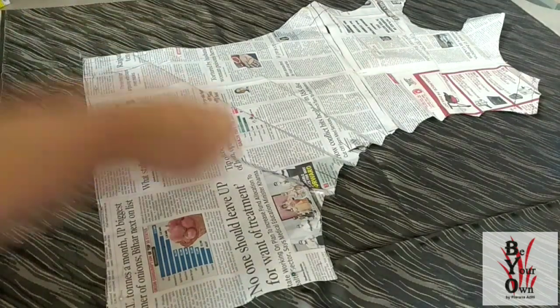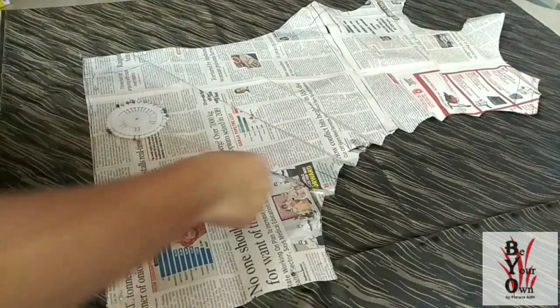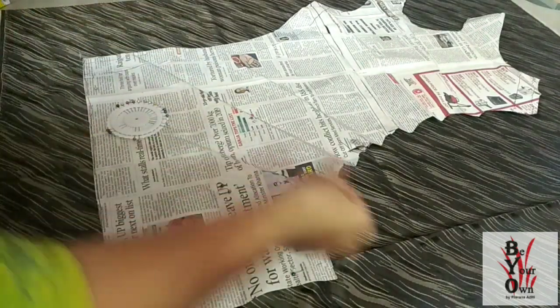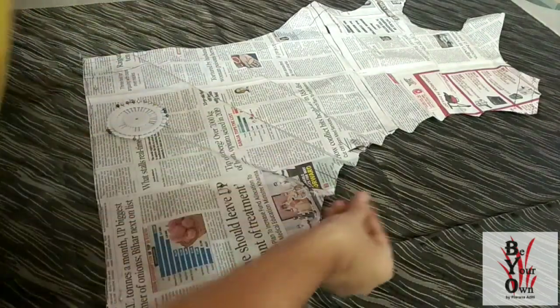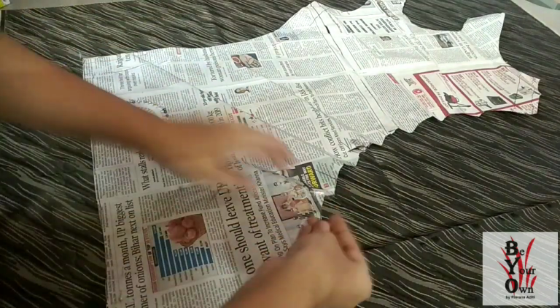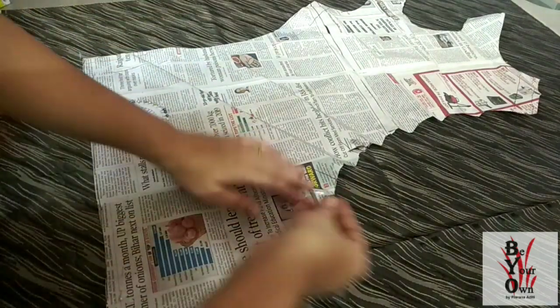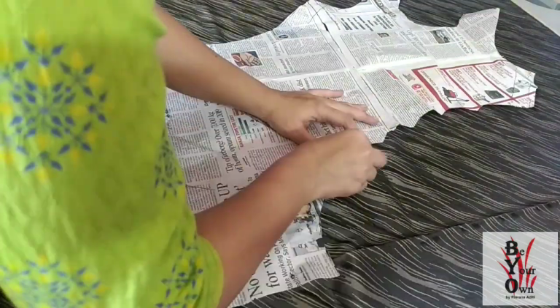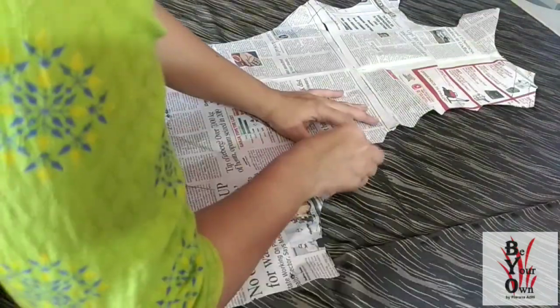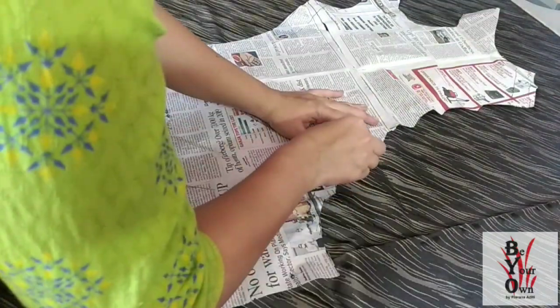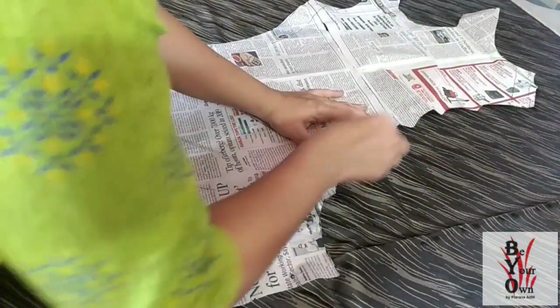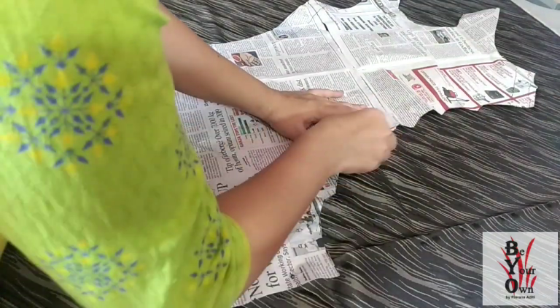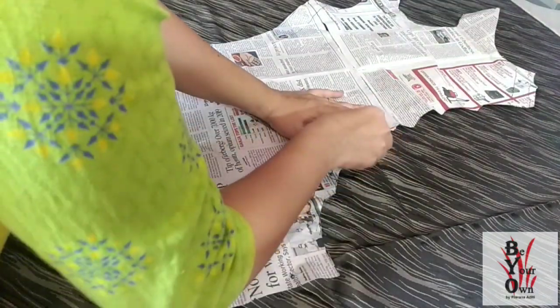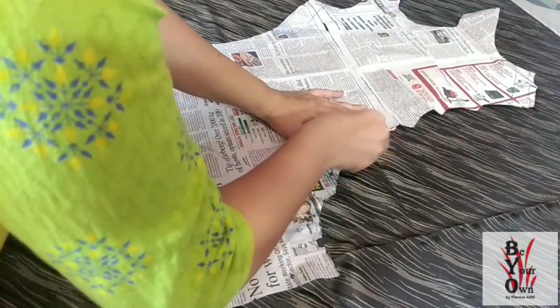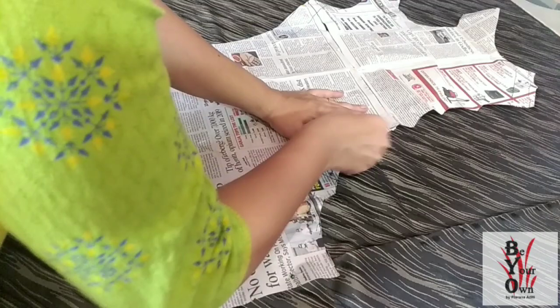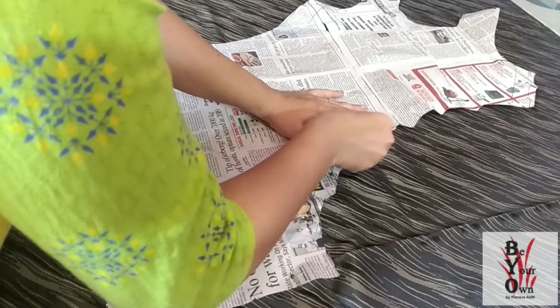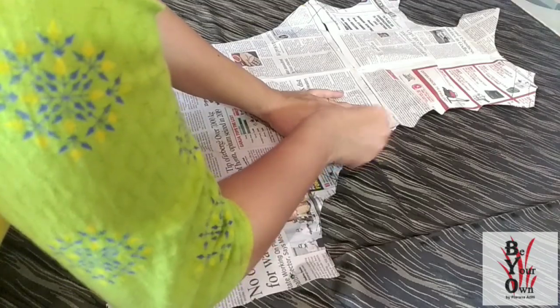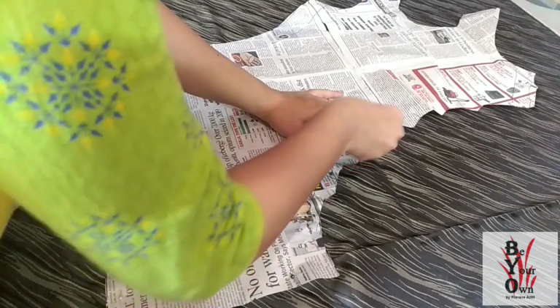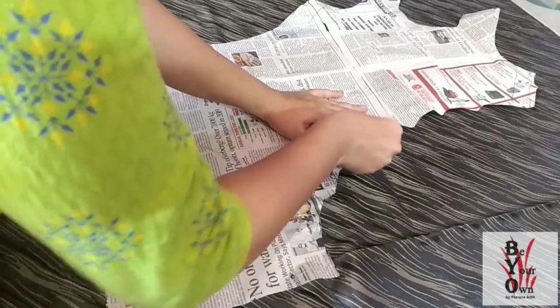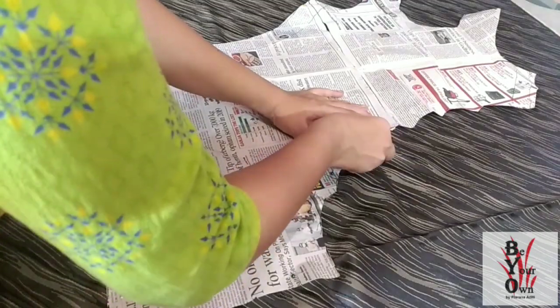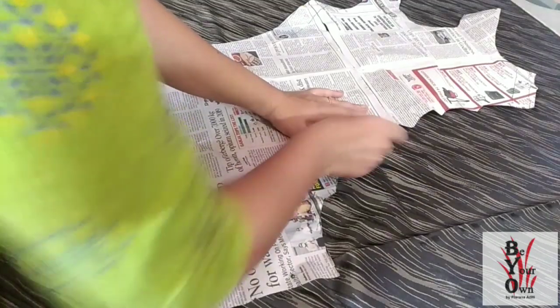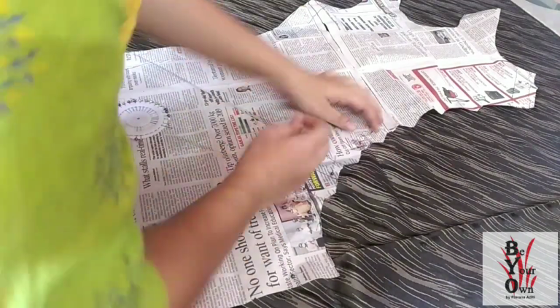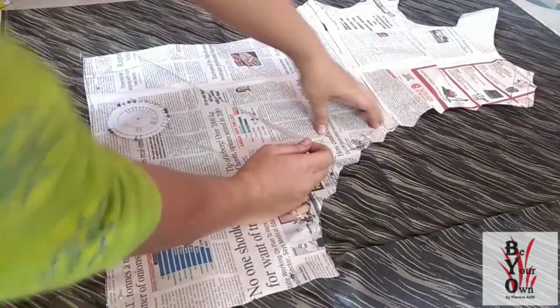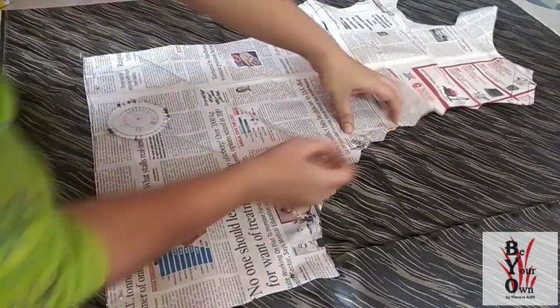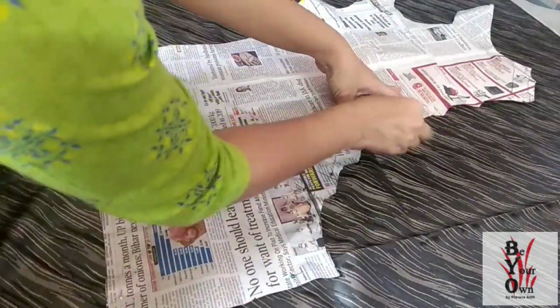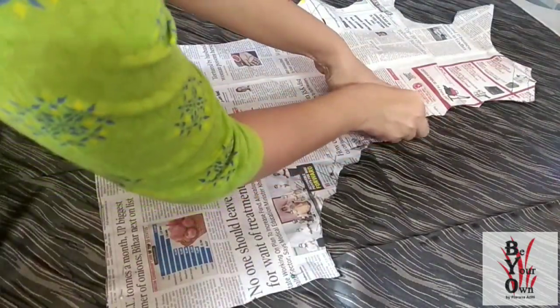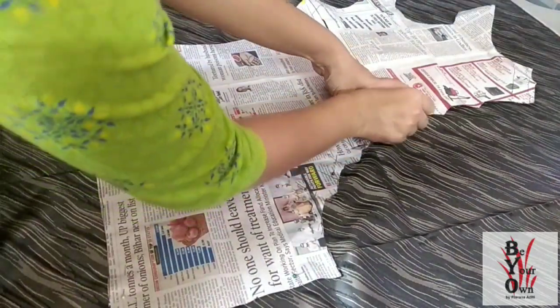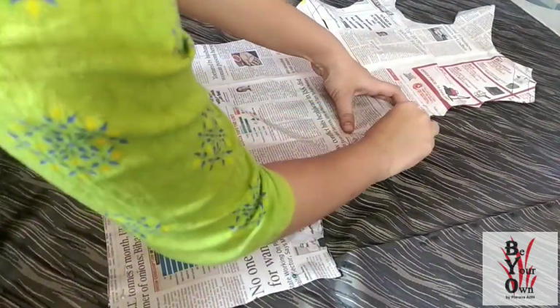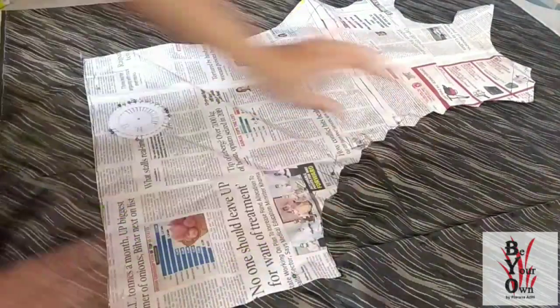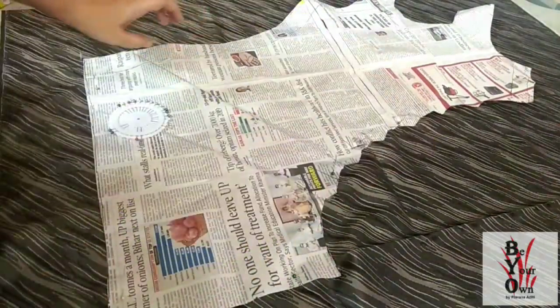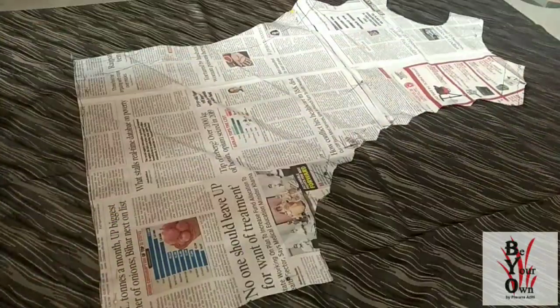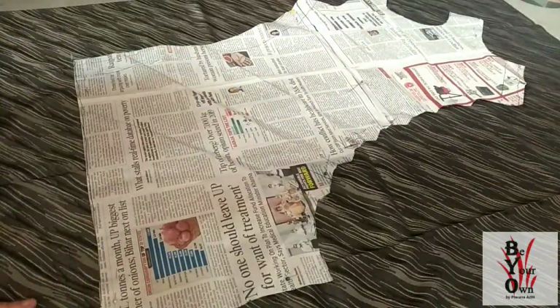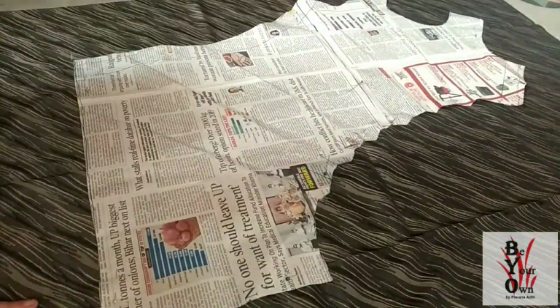Today I am designing a bodycon dress for a little kid using the slash and spread technique, which I have done on the newspaper.